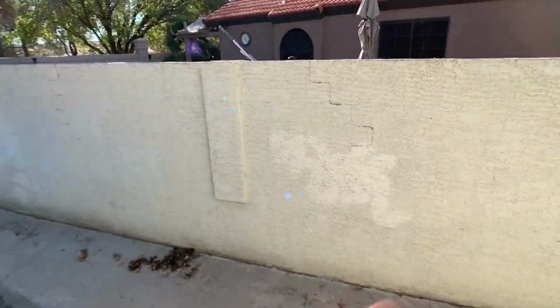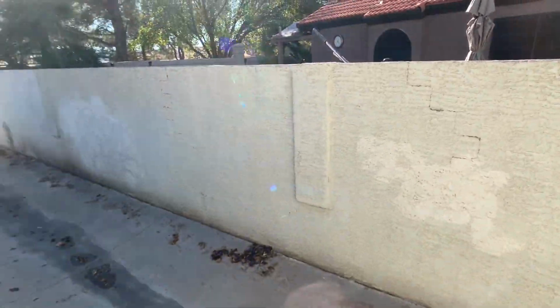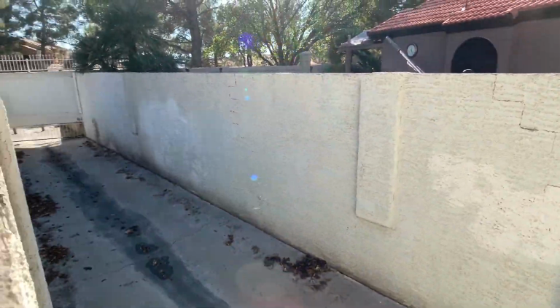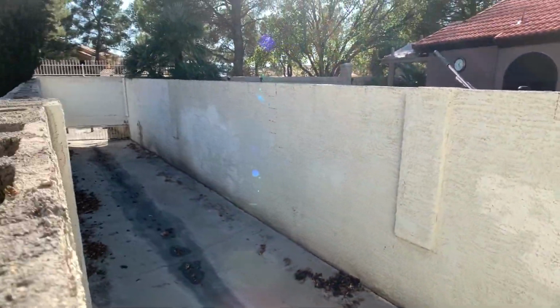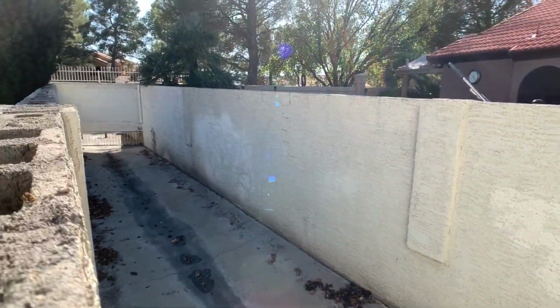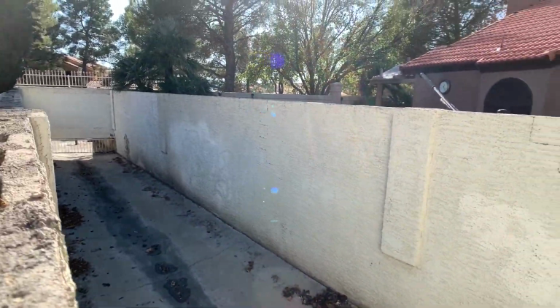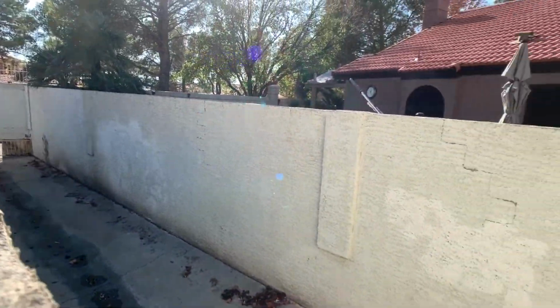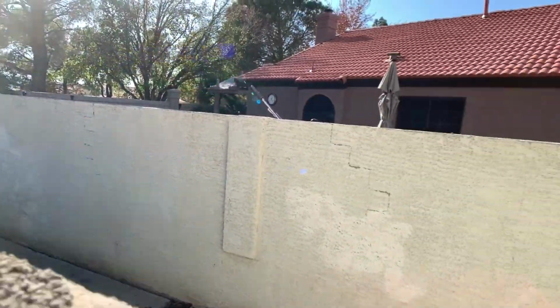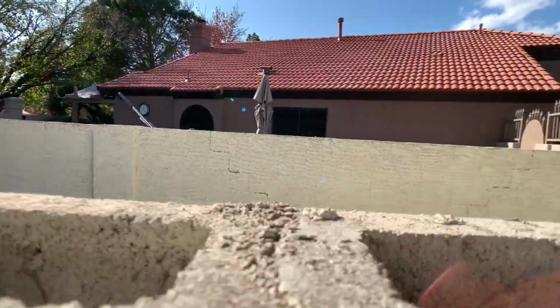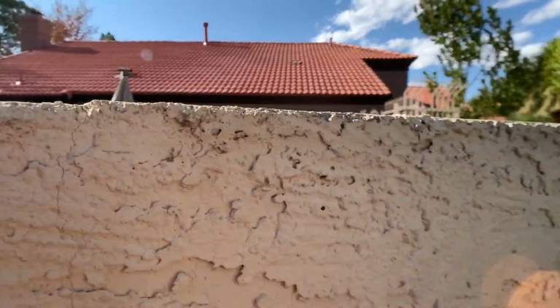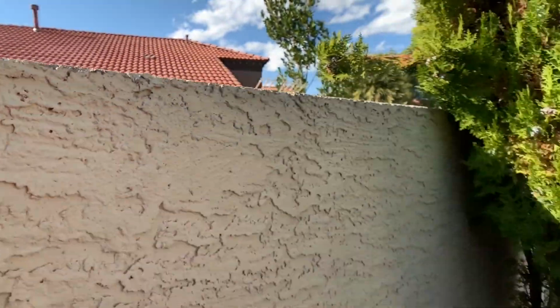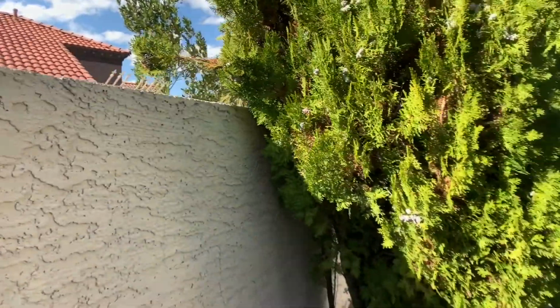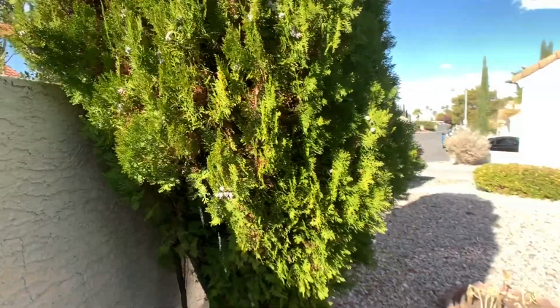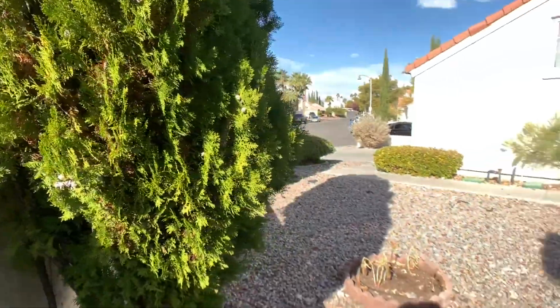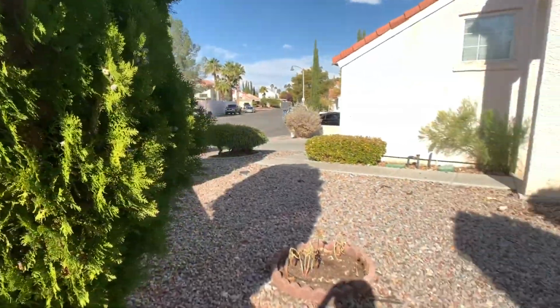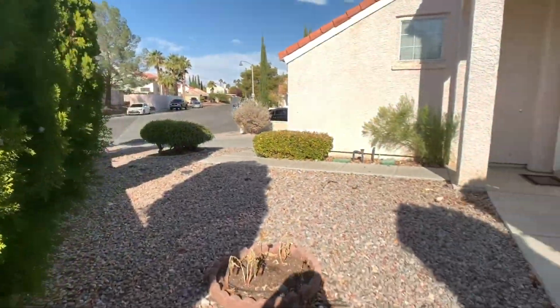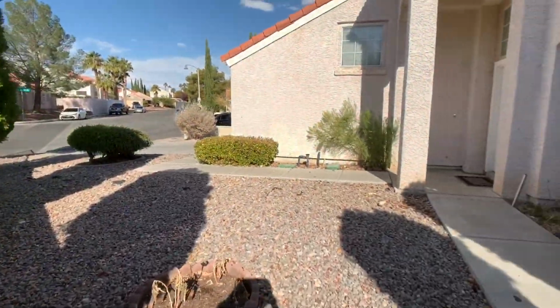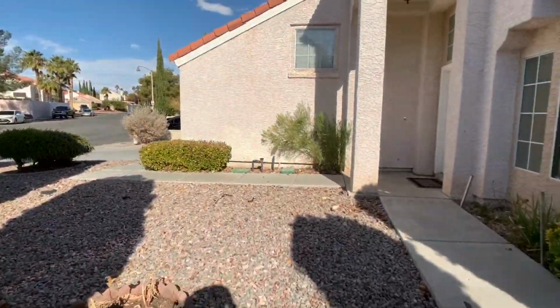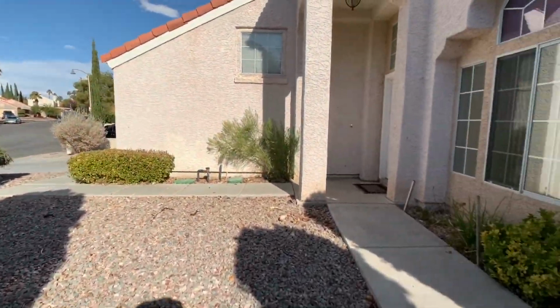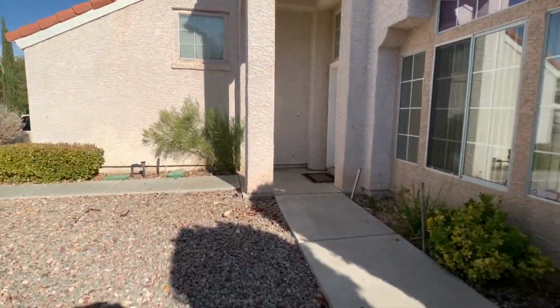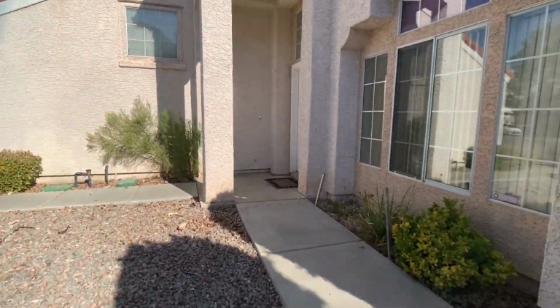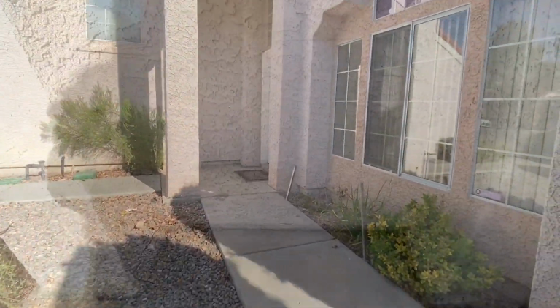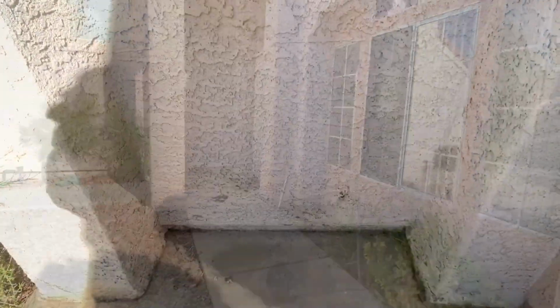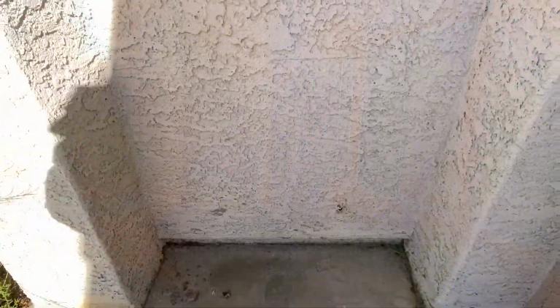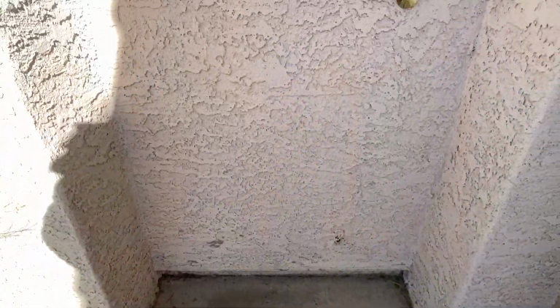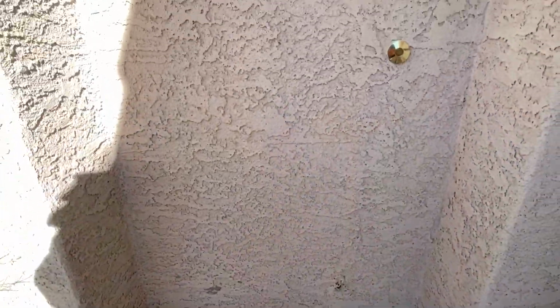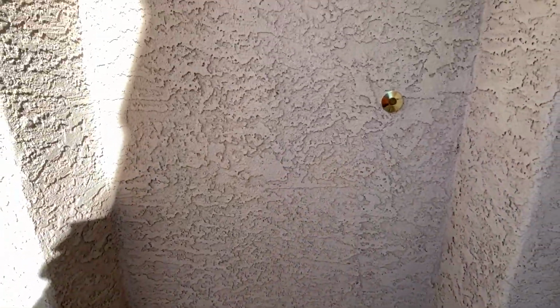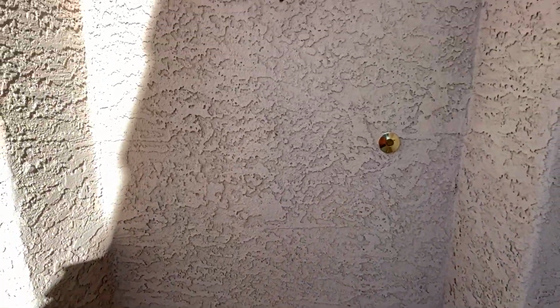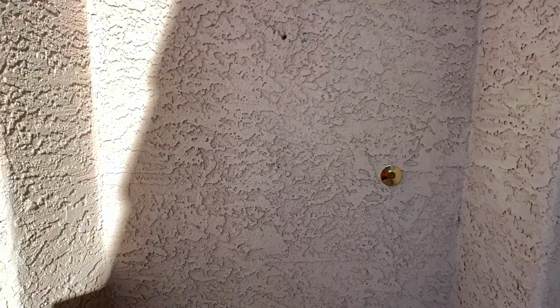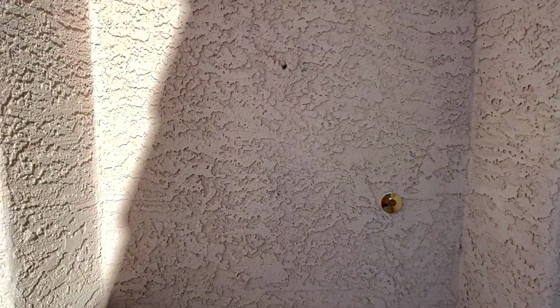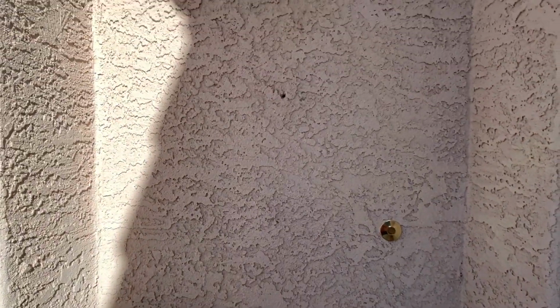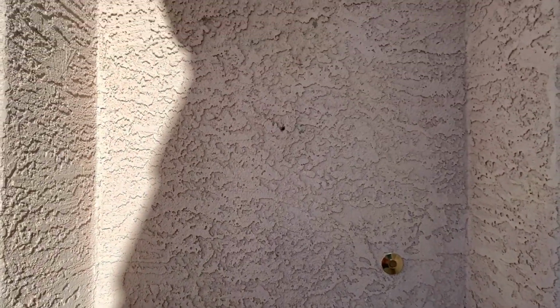On this side, it's actually just like a flood channel, so there's no neighbor directly next to you. So at the front door, I noticed some holes in the stucco.